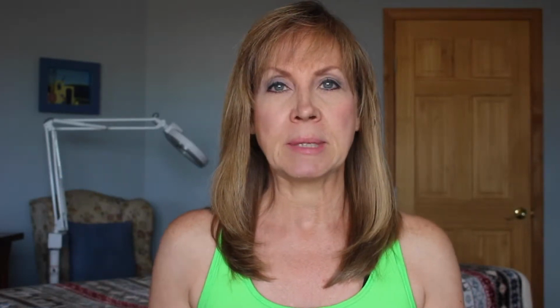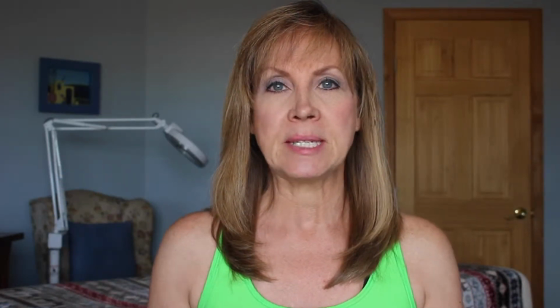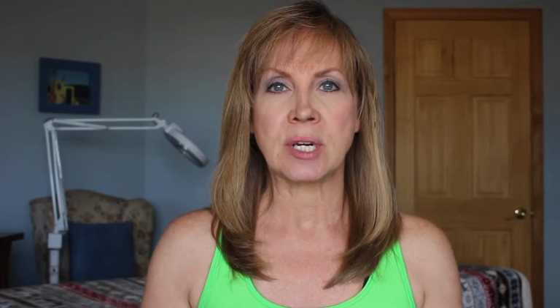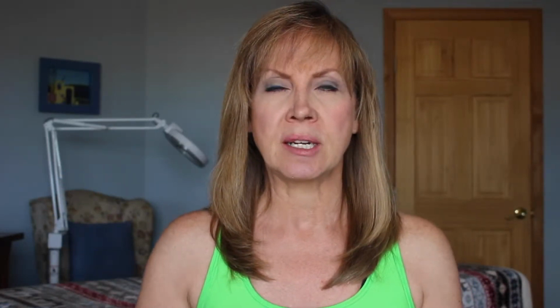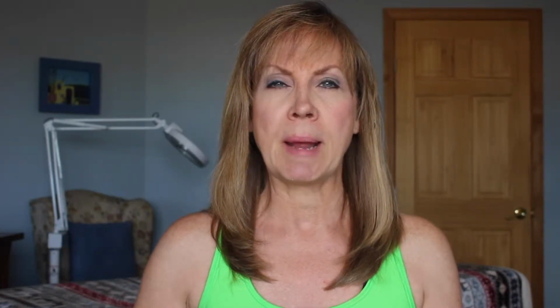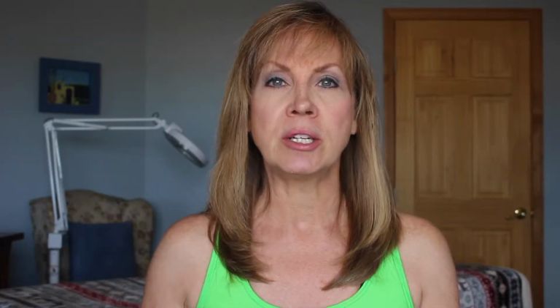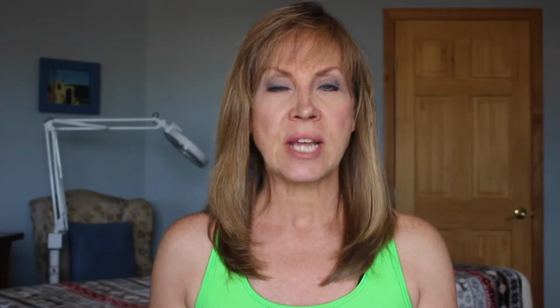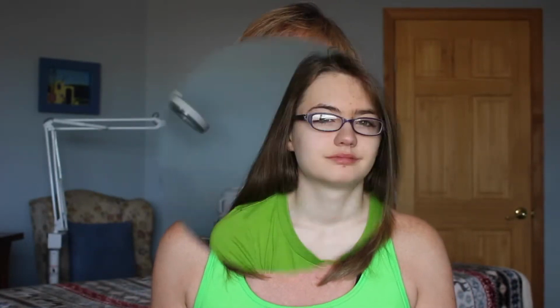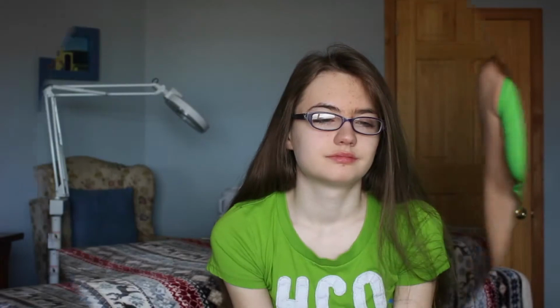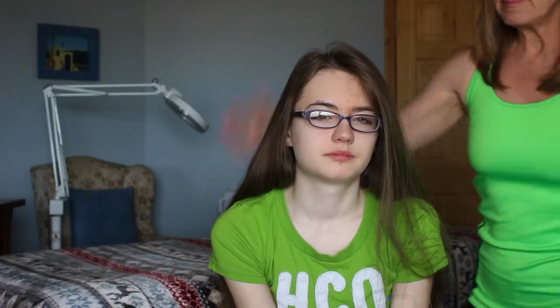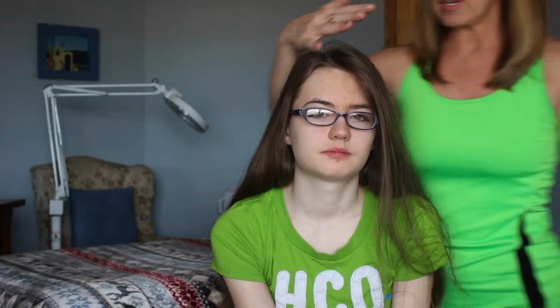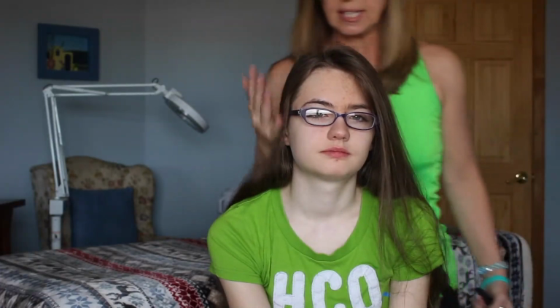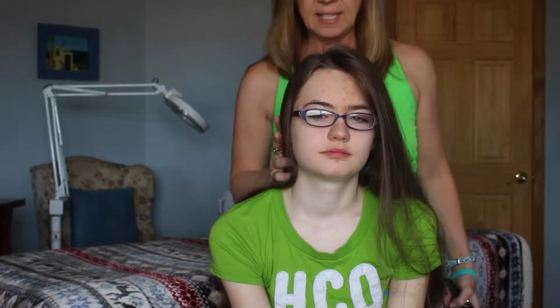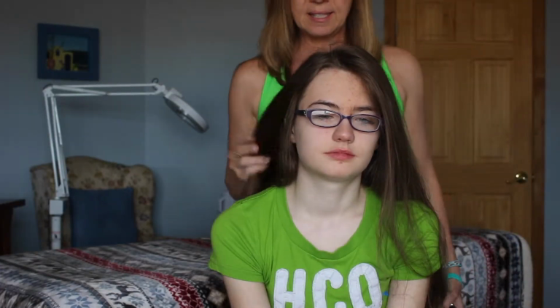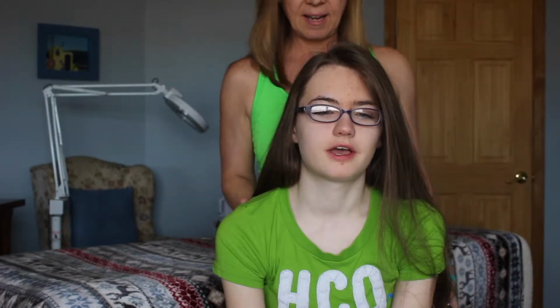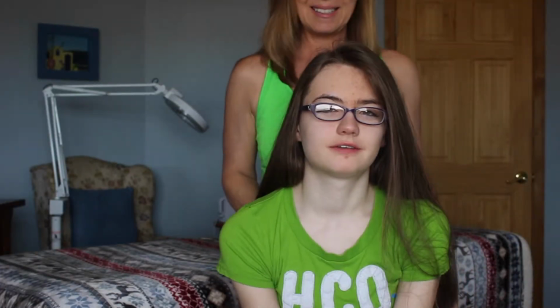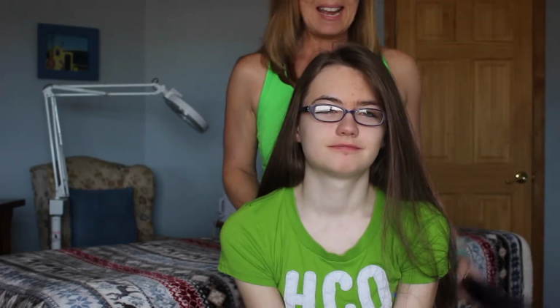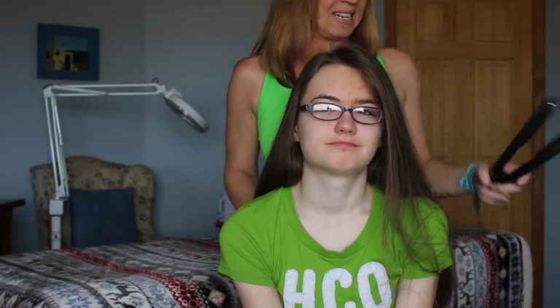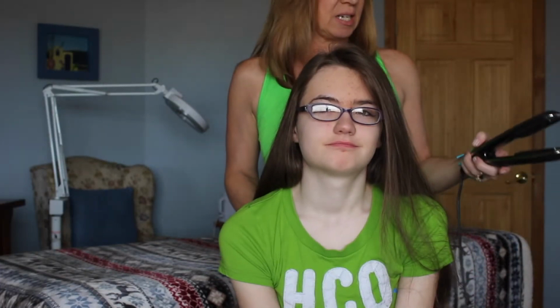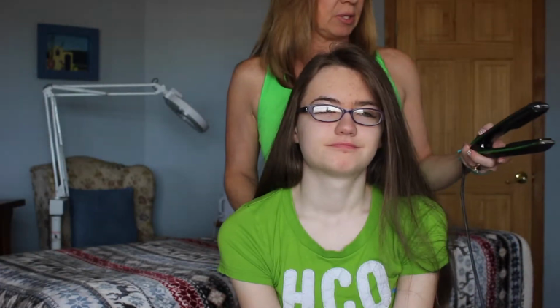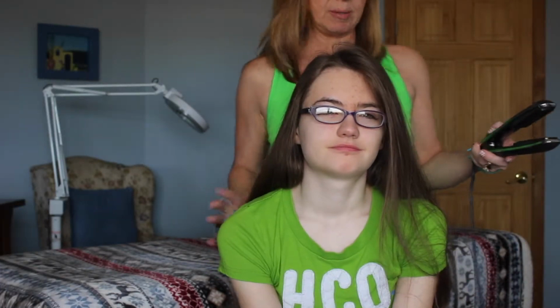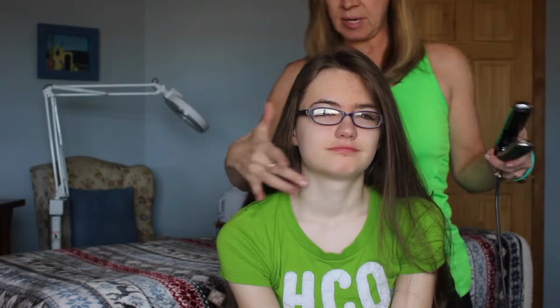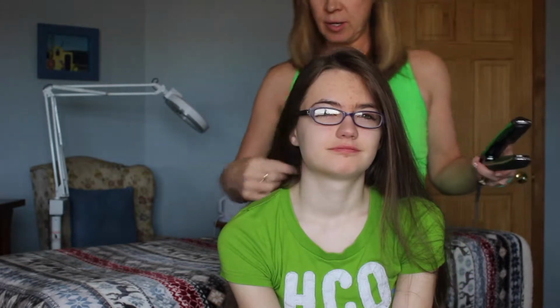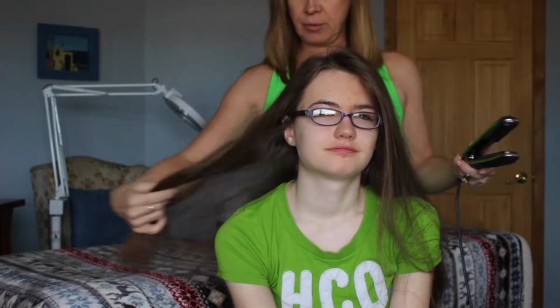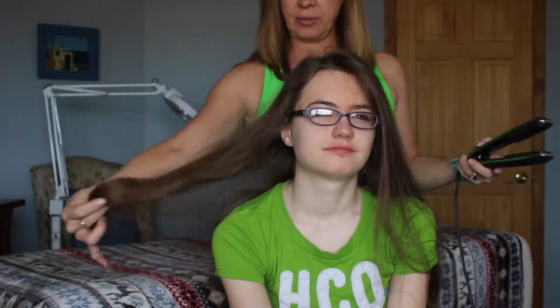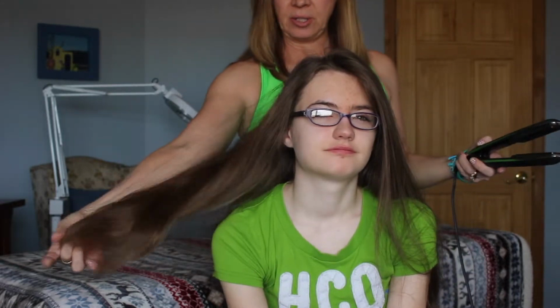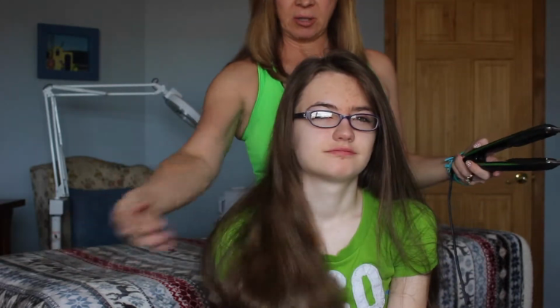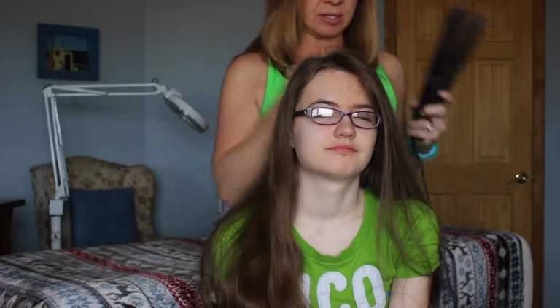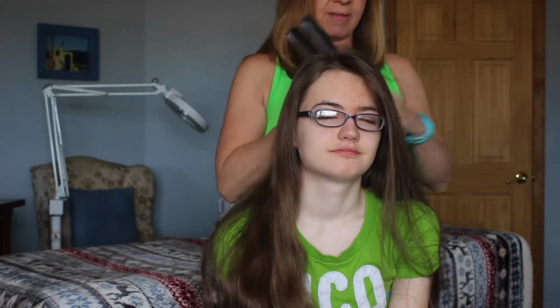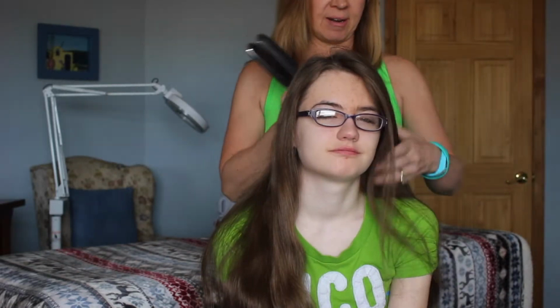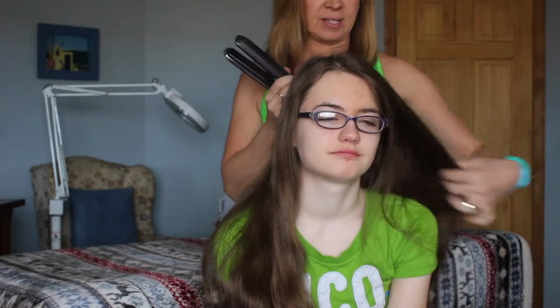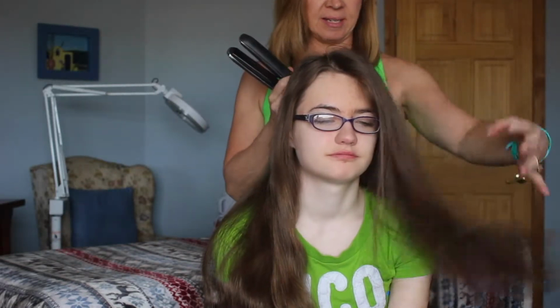I'm going to be demonstrating on my model Shannon. This is my model Shannon. Hi. And I'm going to demonstrate on her beautiful long locks of hair that she has.